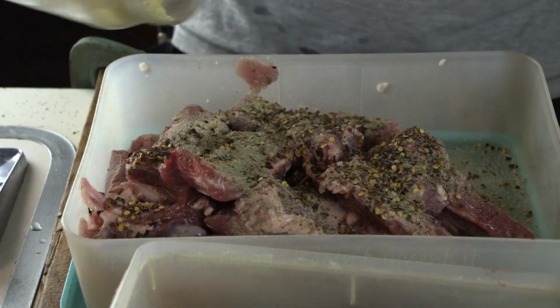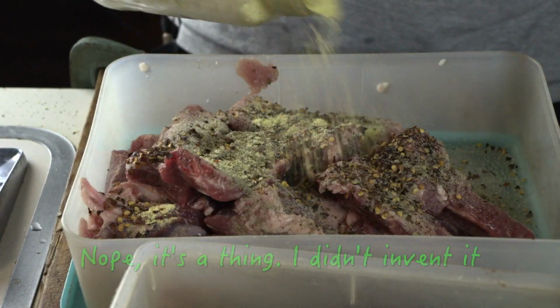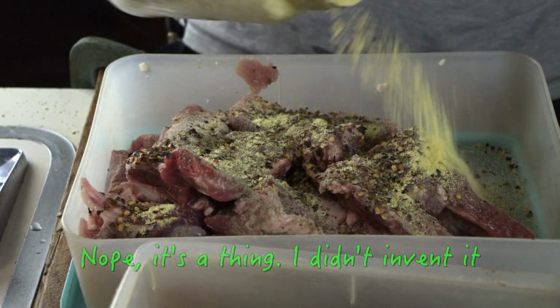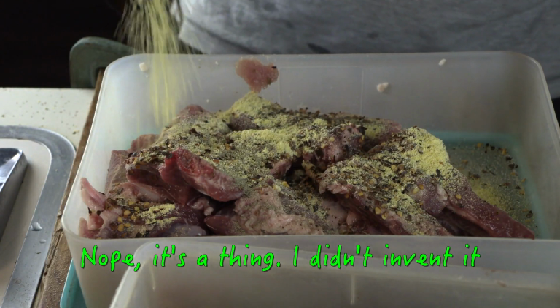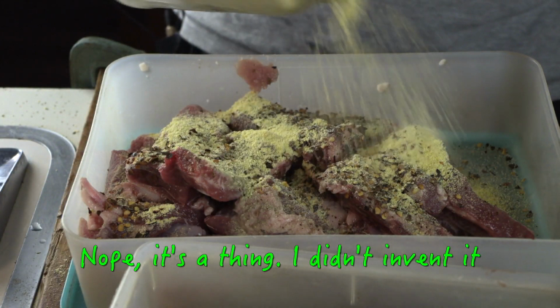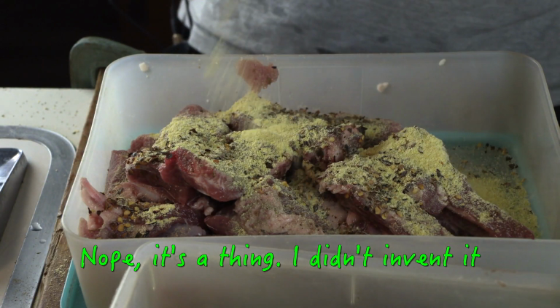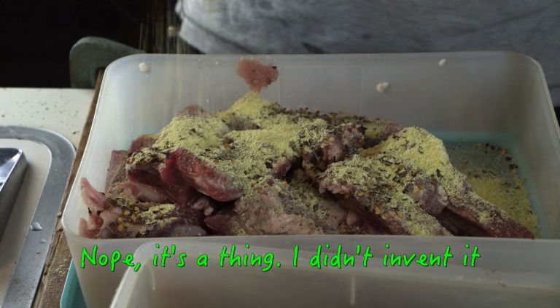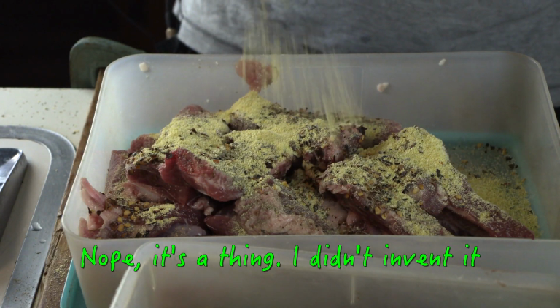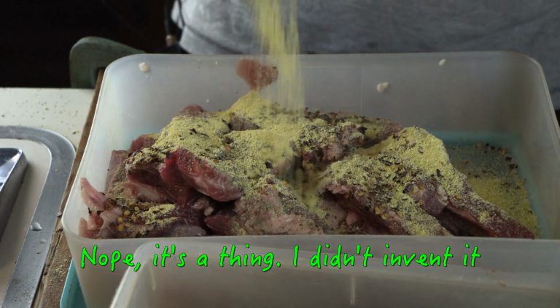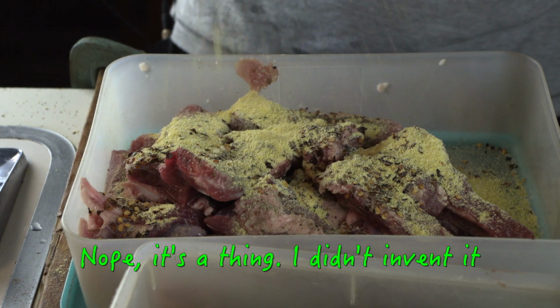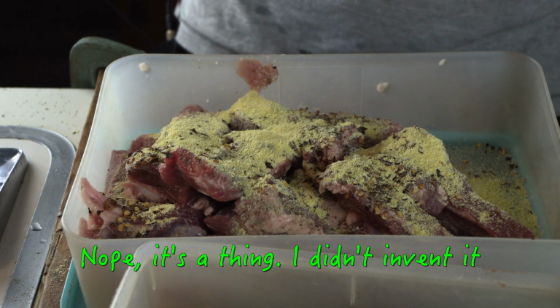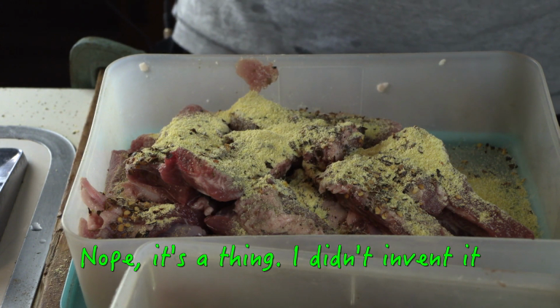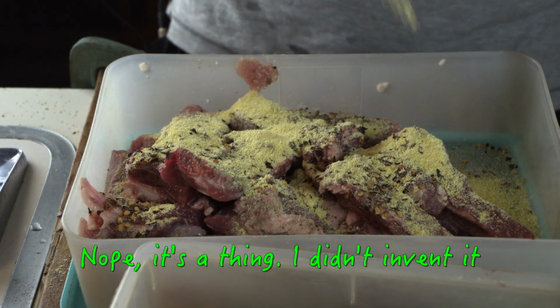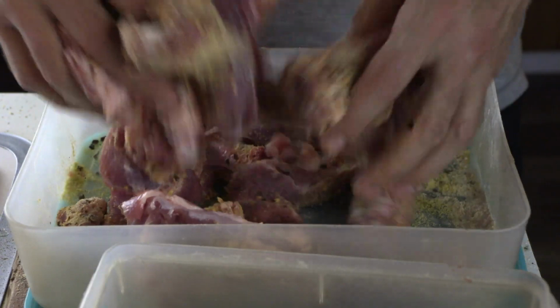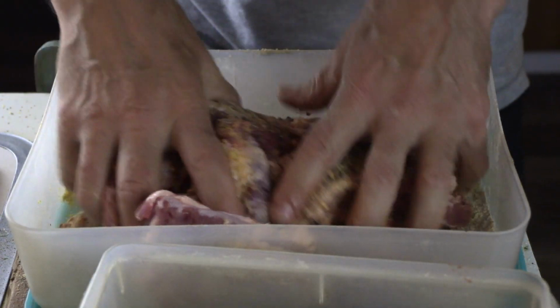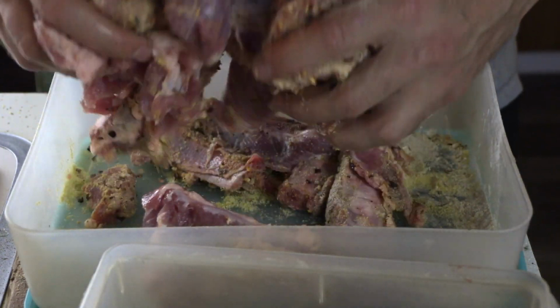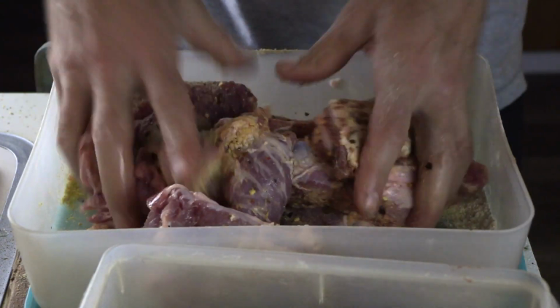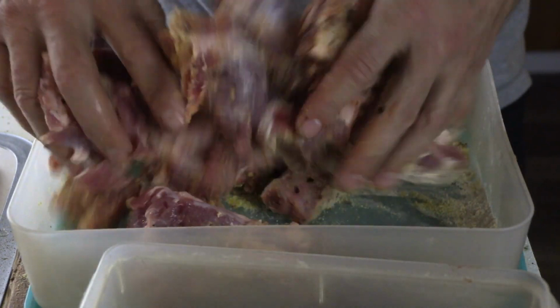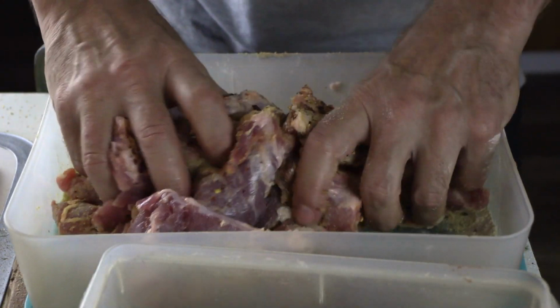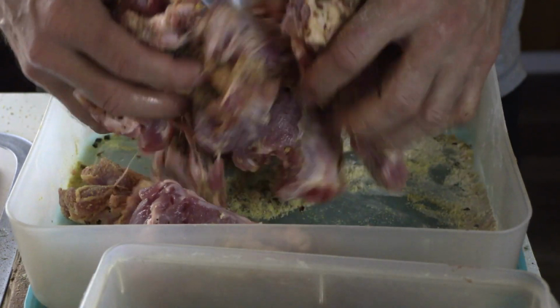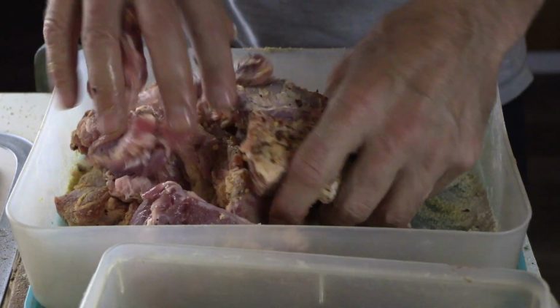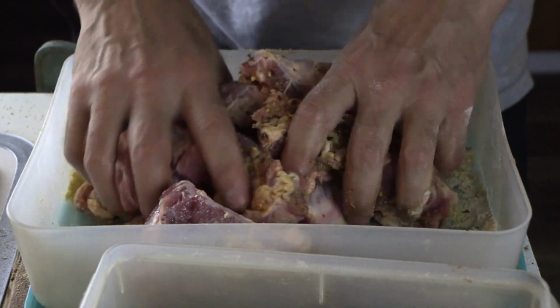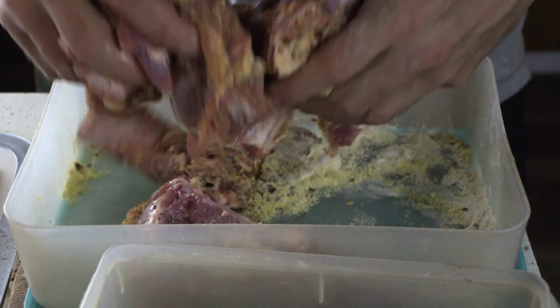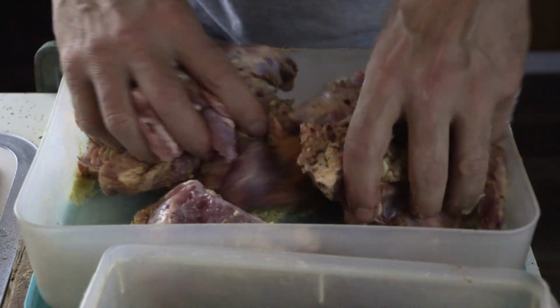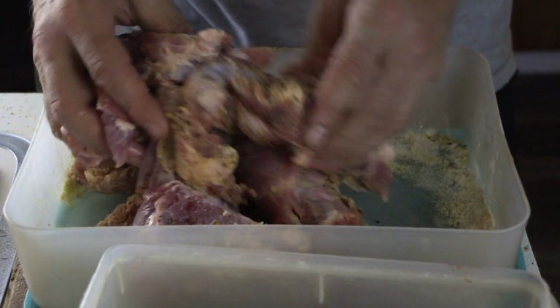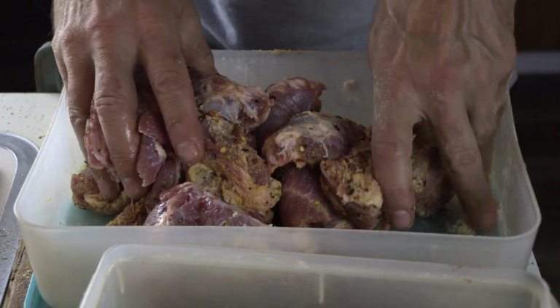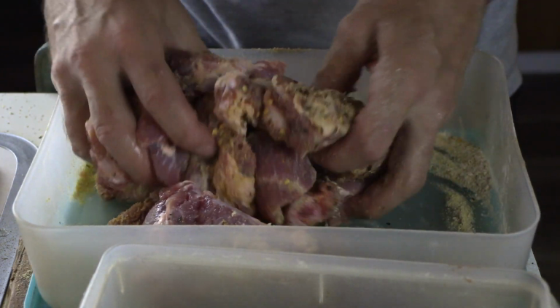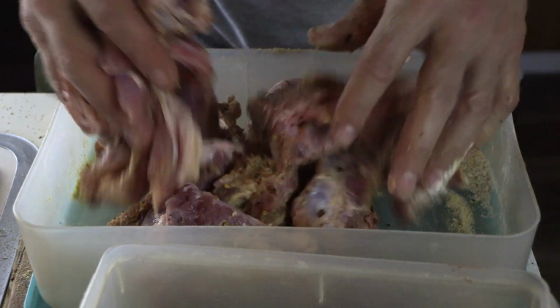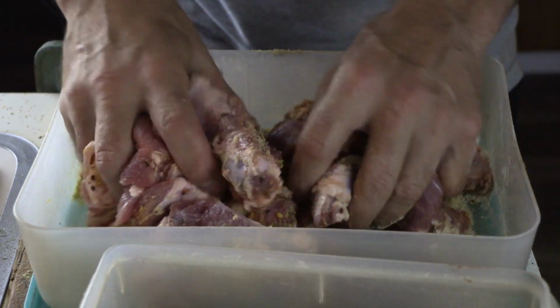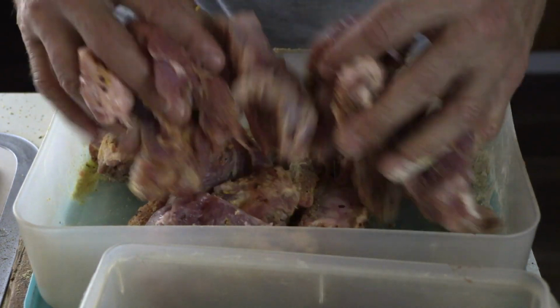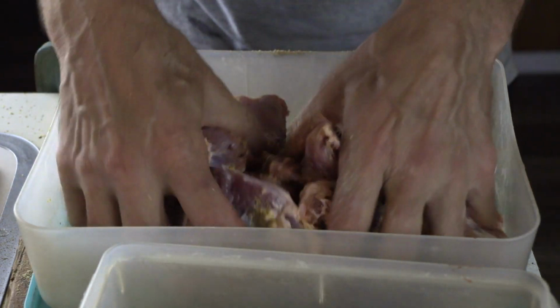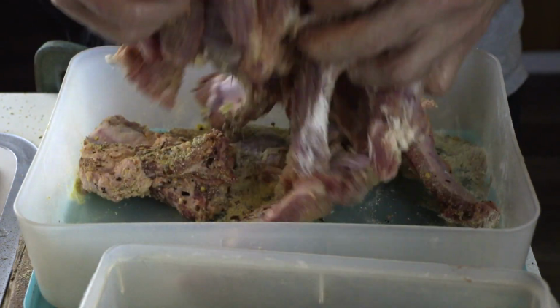And something I think I only do — I don't know if I've ever seen anyone else do it — I'm going to put a little bit of cornmeal in here. My logic is it interacts with the fat and gets crispy. I'm experimenting. I put a little bit of flour in there too and cornstarch, just for the heck of it. I don't know — it's like barbecue.